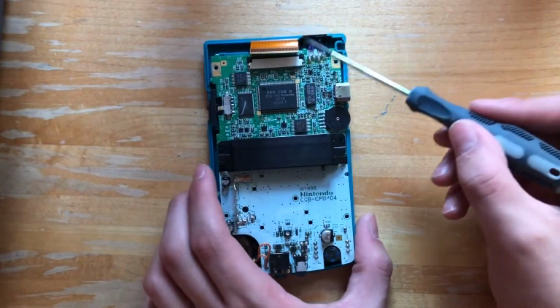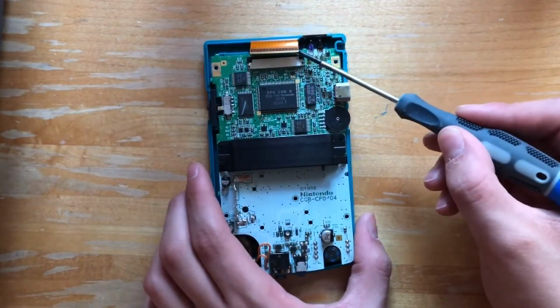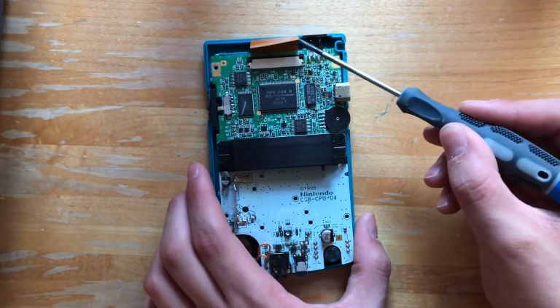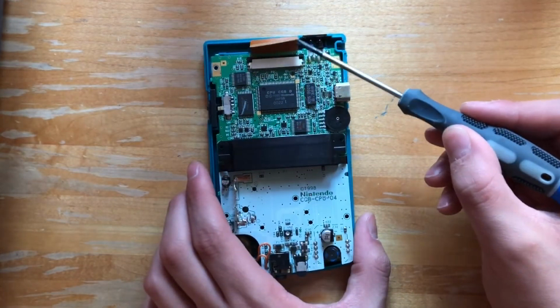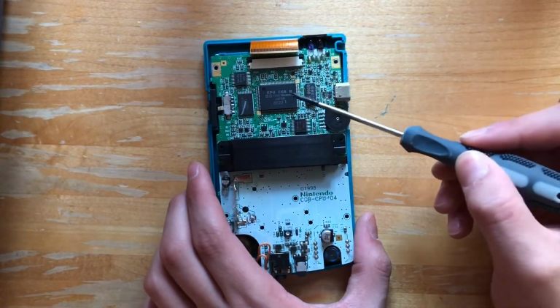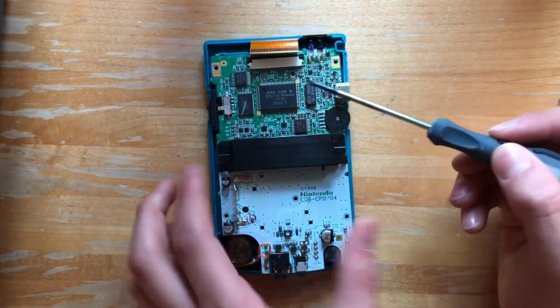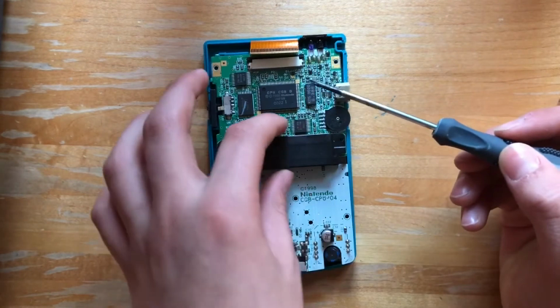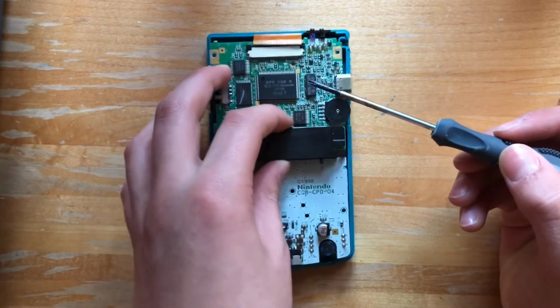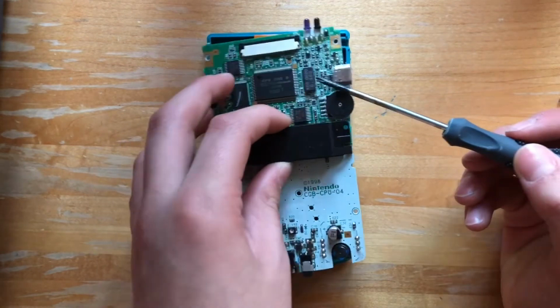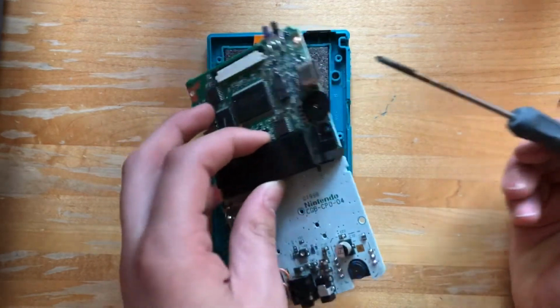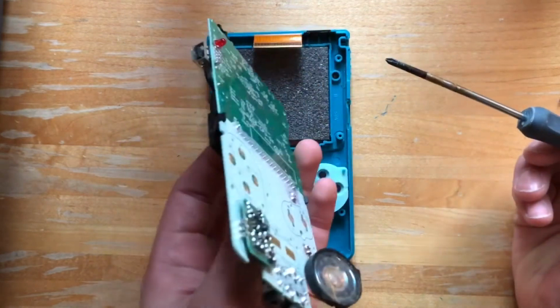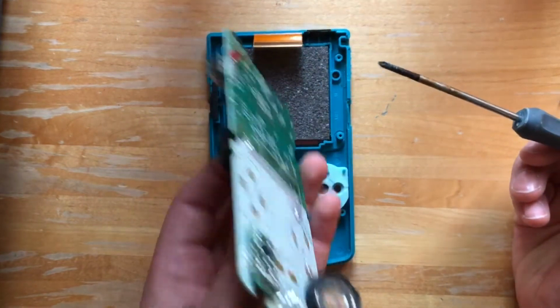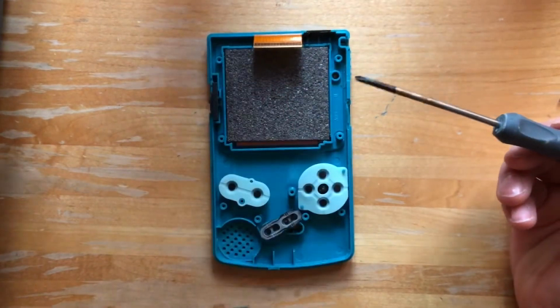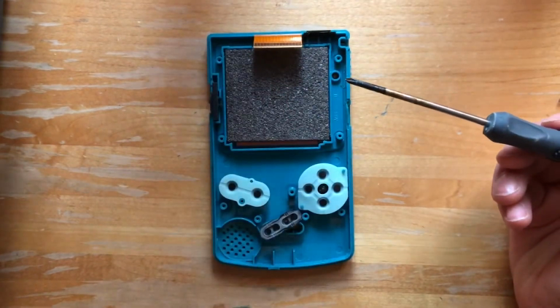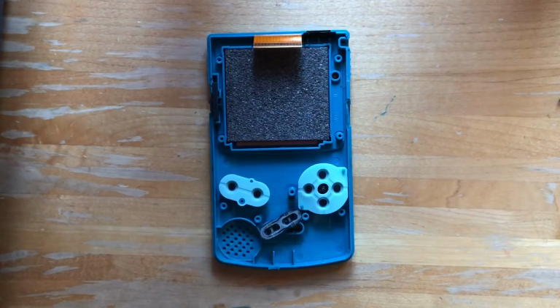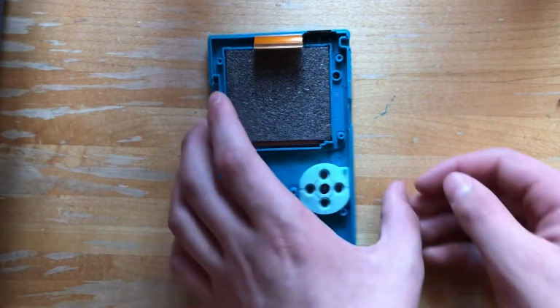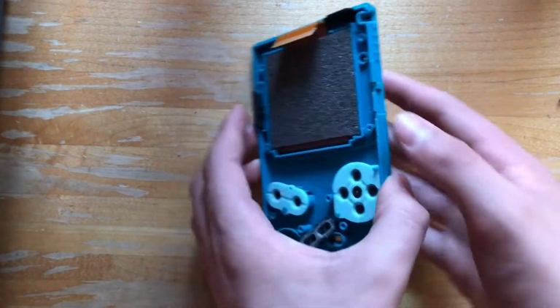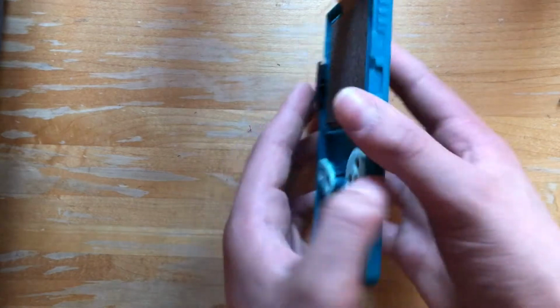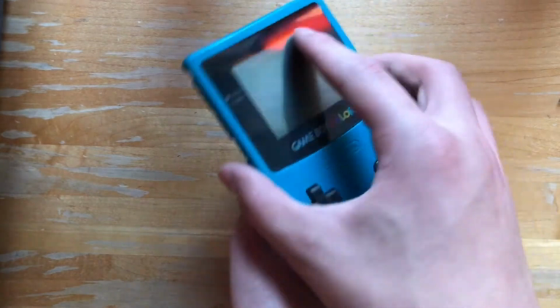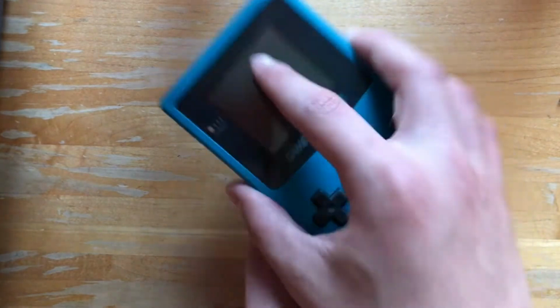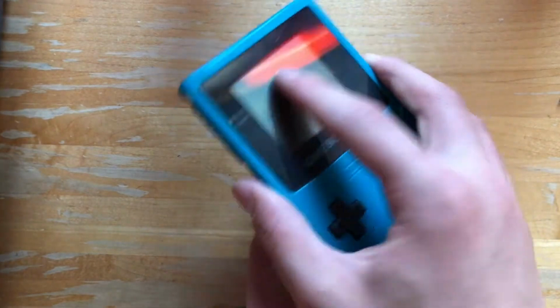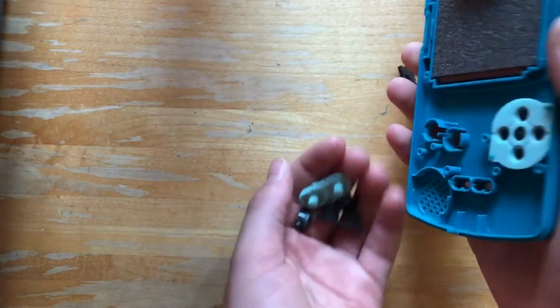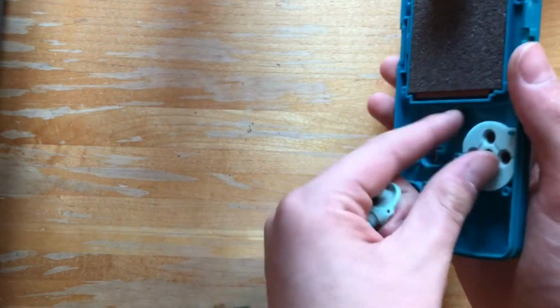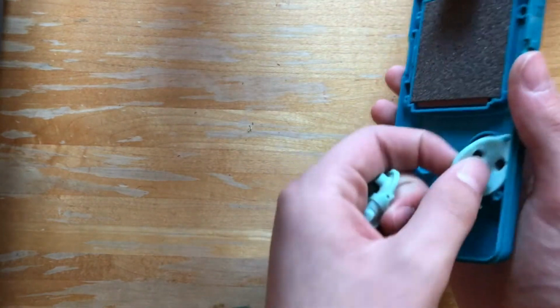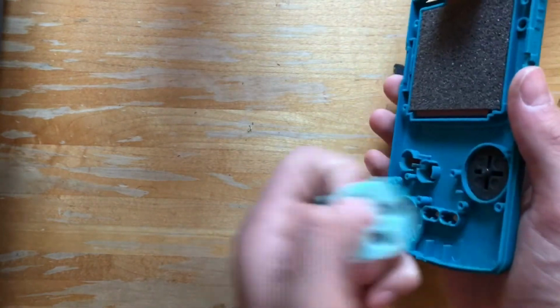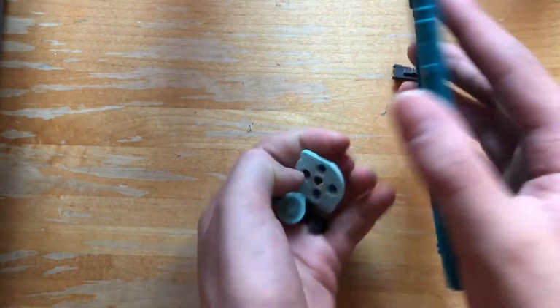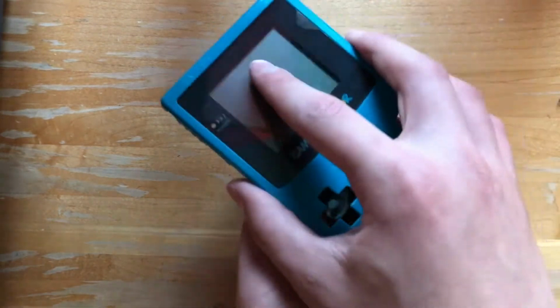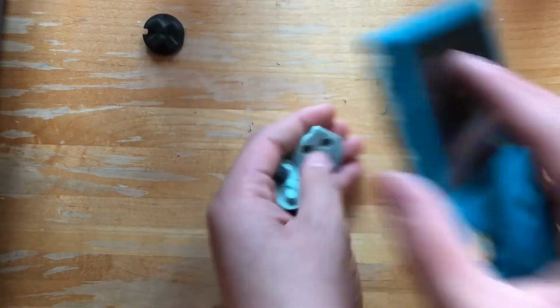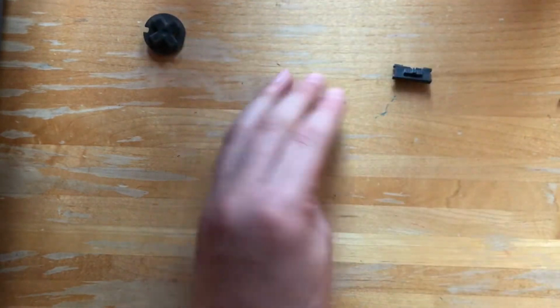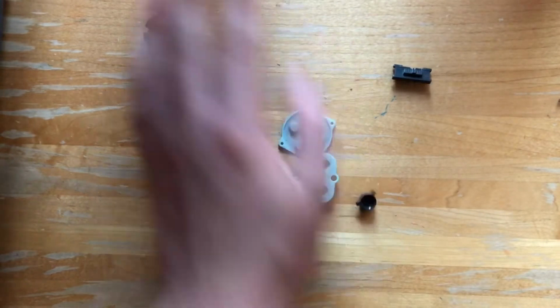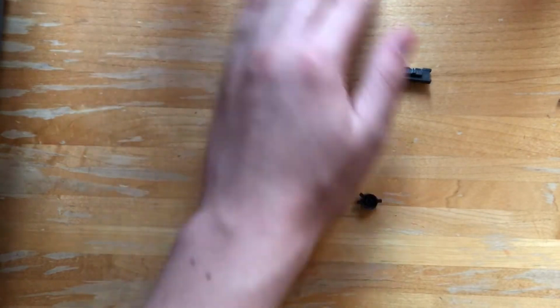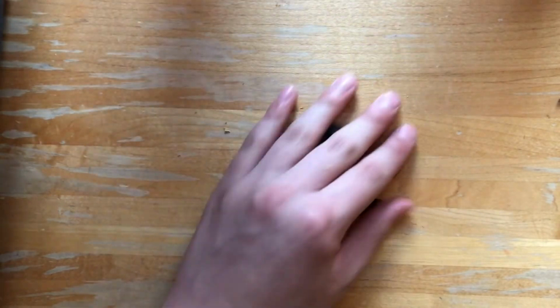Now that our ribbon cable is disconnected from our motherboard, we can just take the motherboard completely off. Now we can just take out our buttons and move those aside.